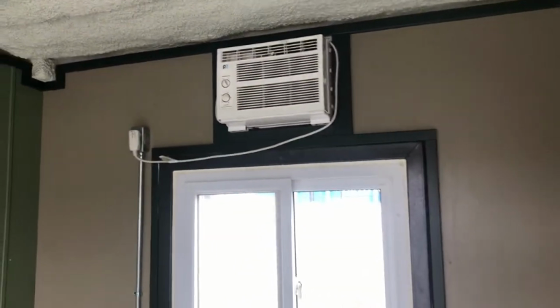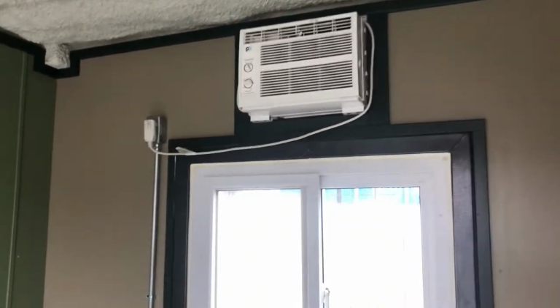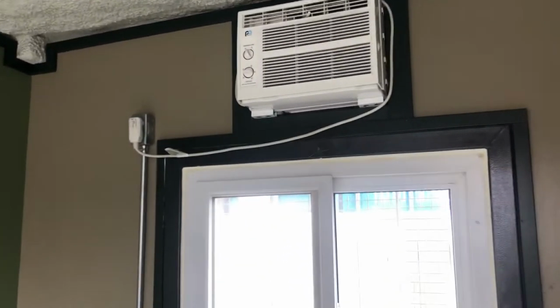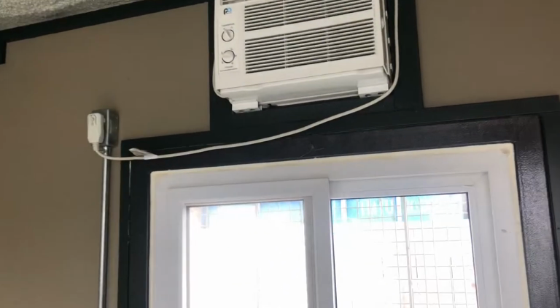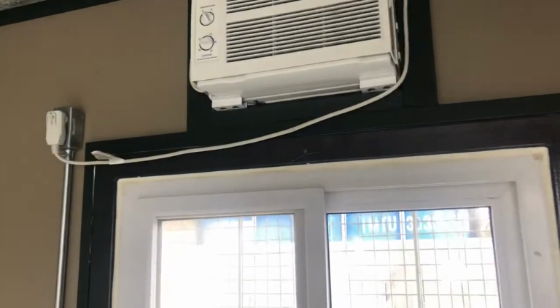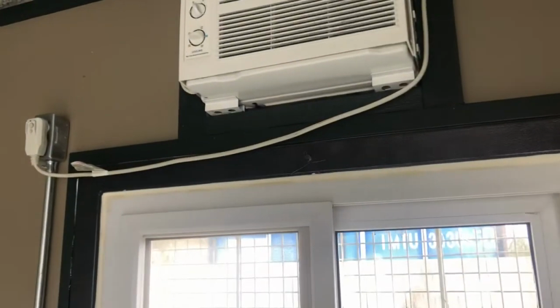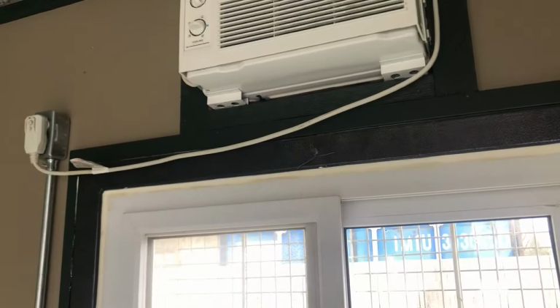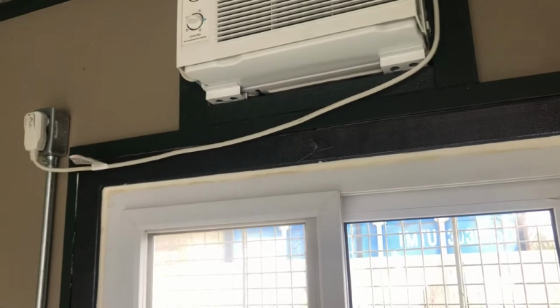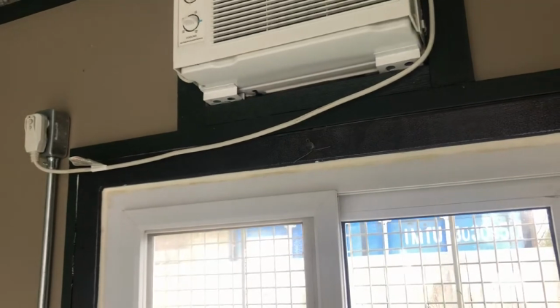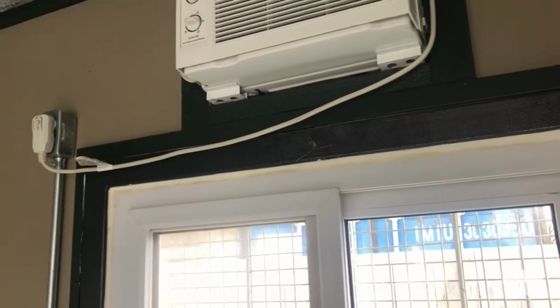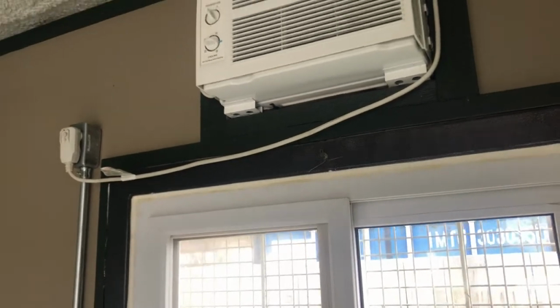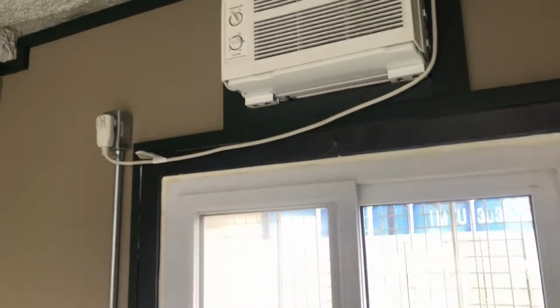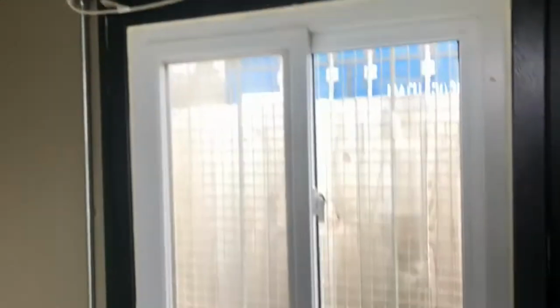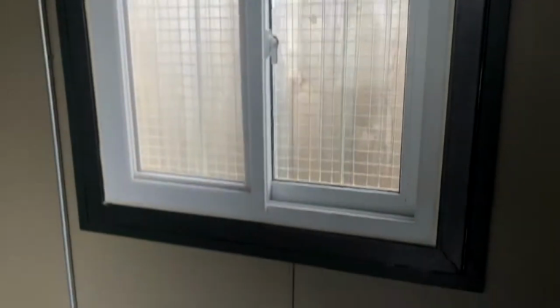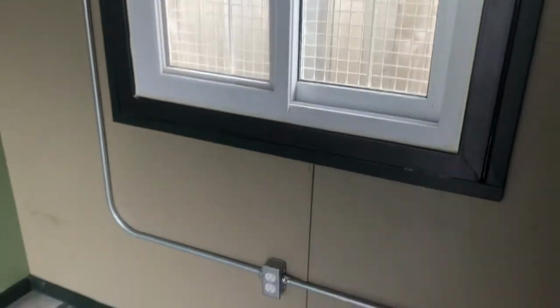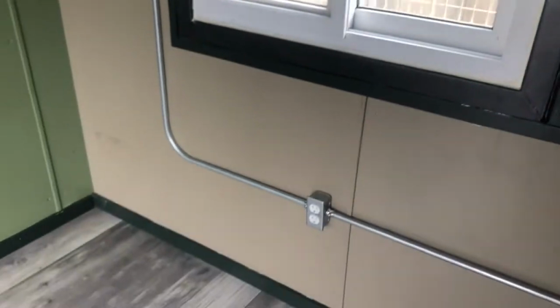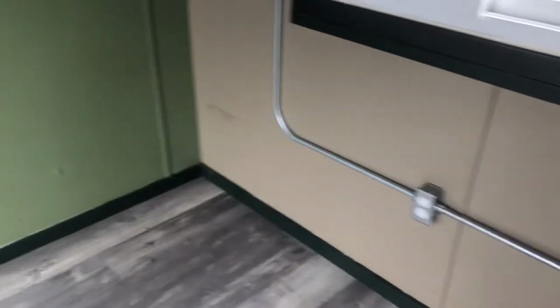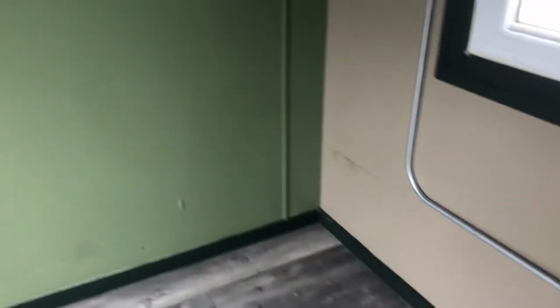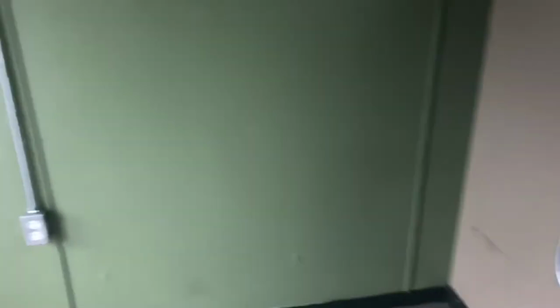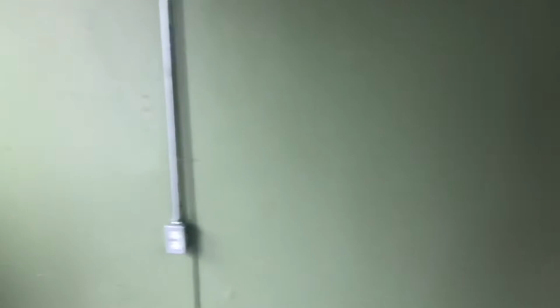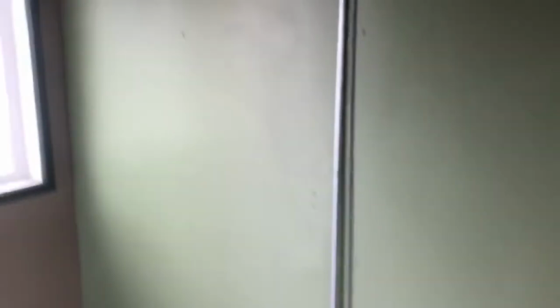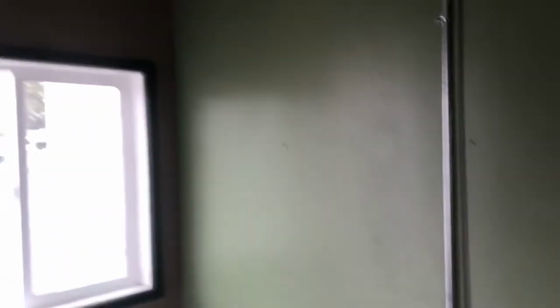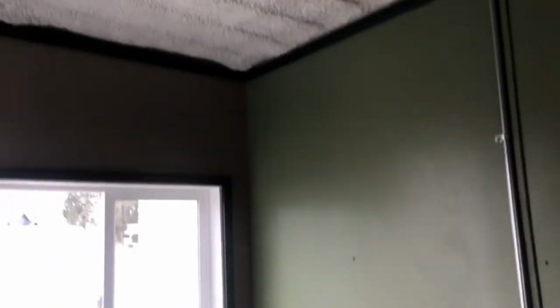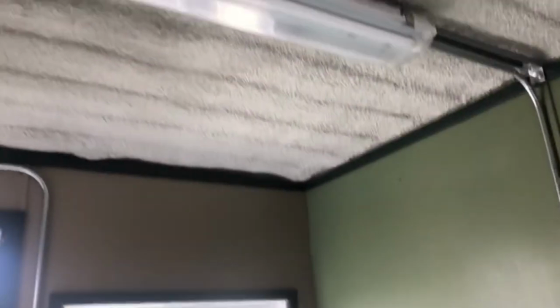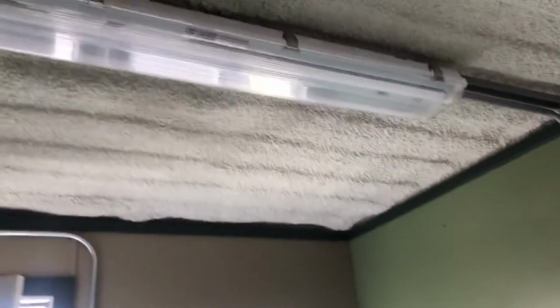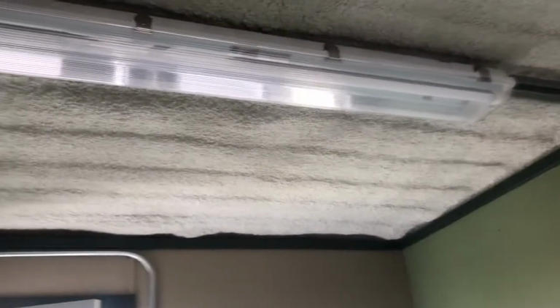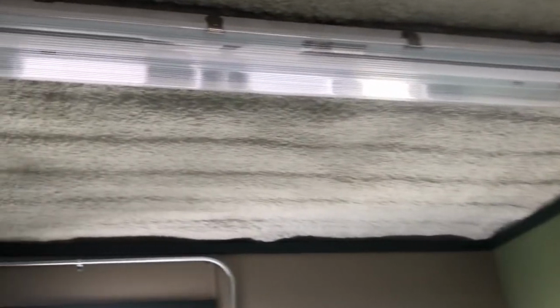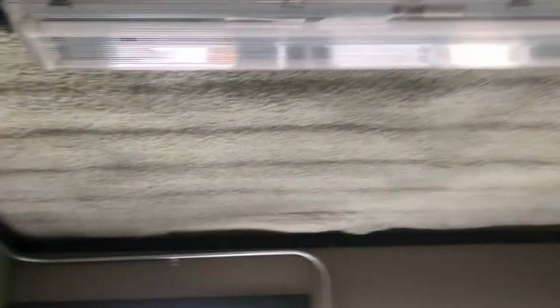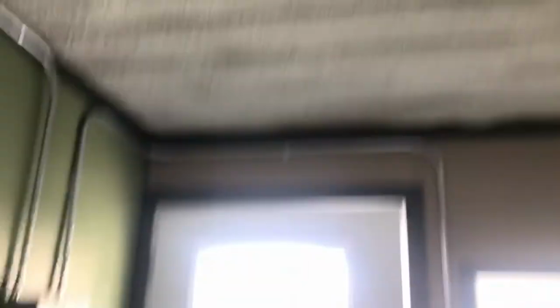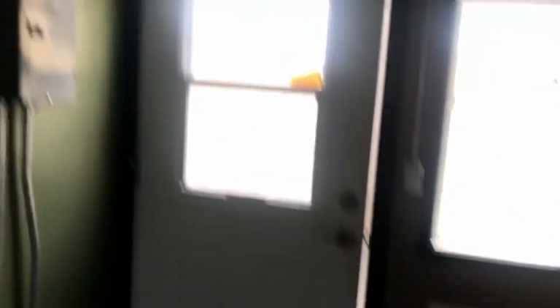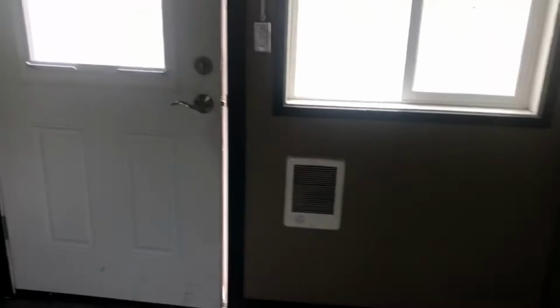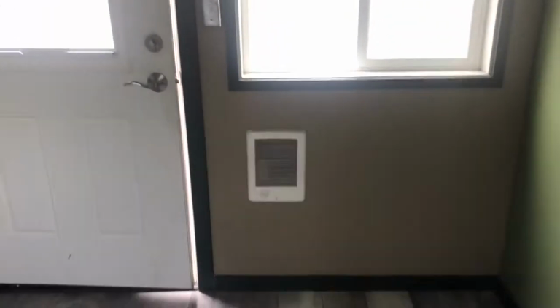A small AC — you would use a plug-in heater on it — and then overhead light. And there's a small heater there too.